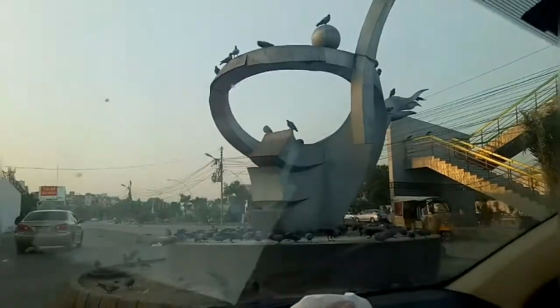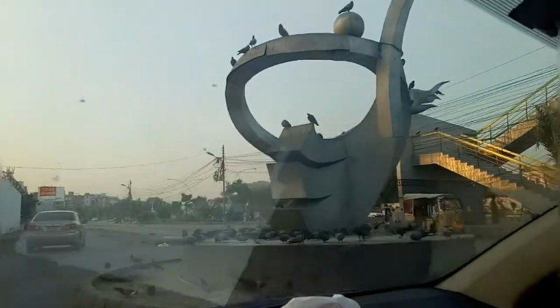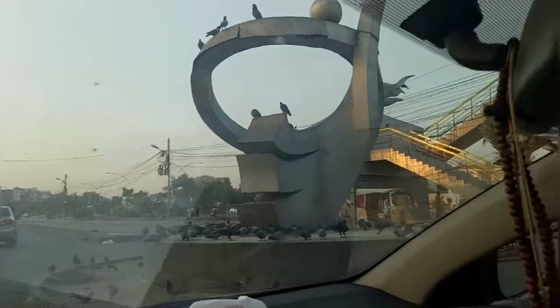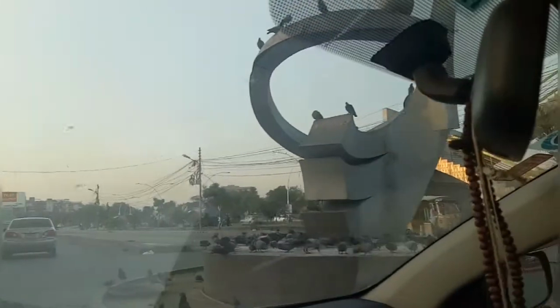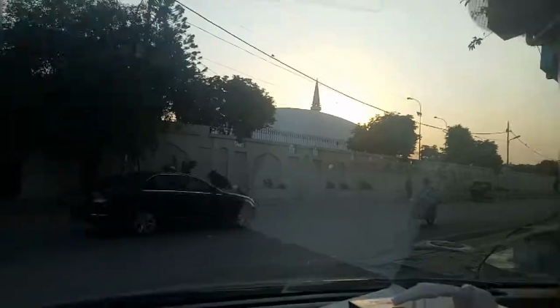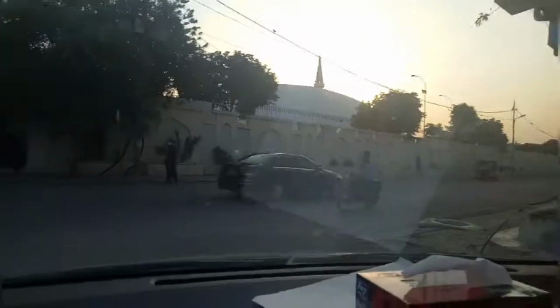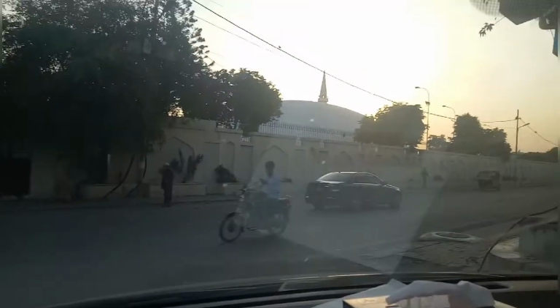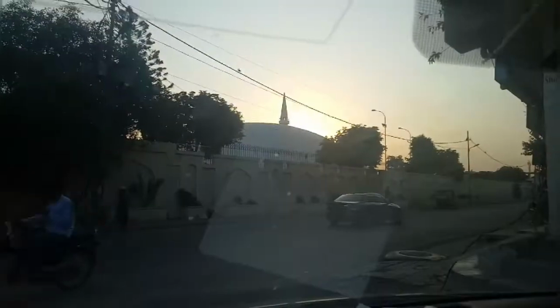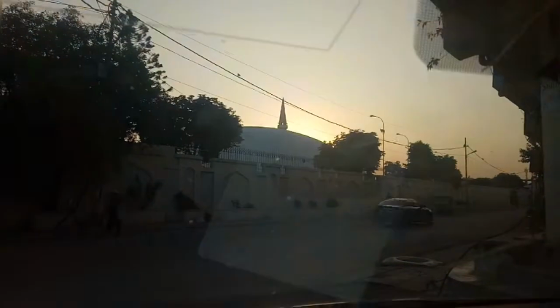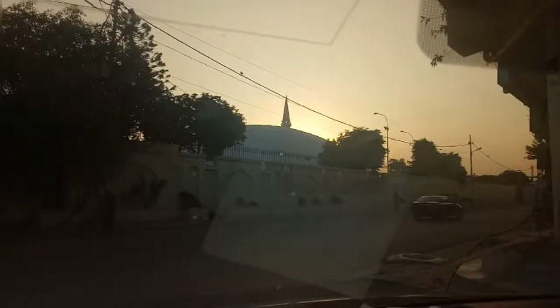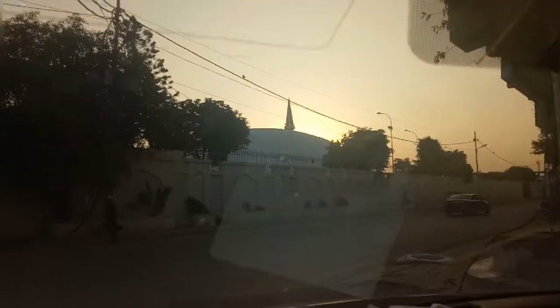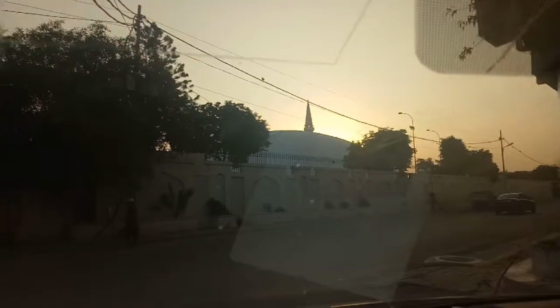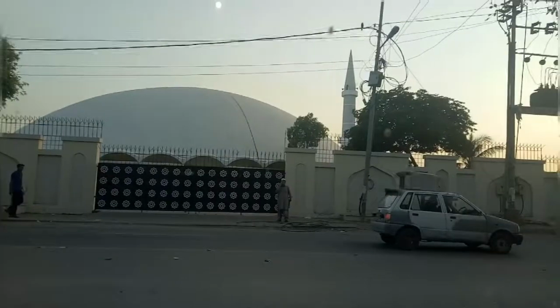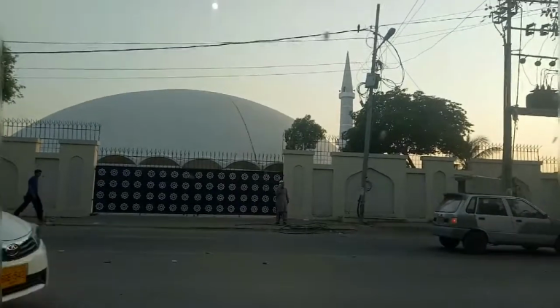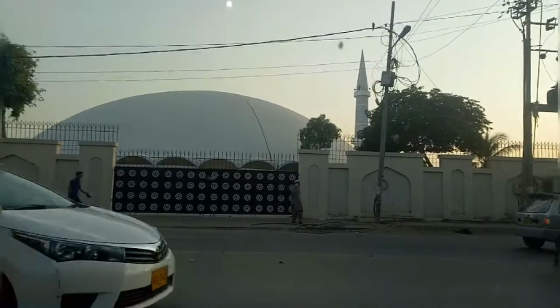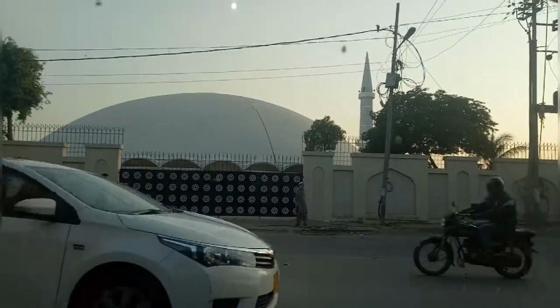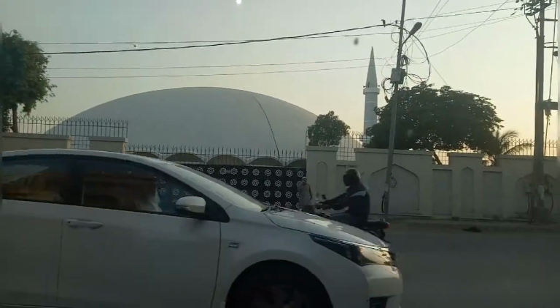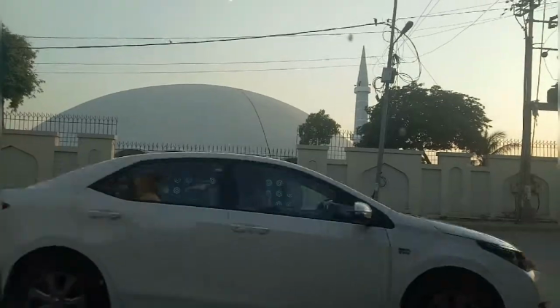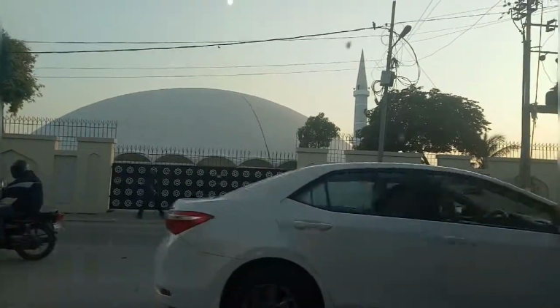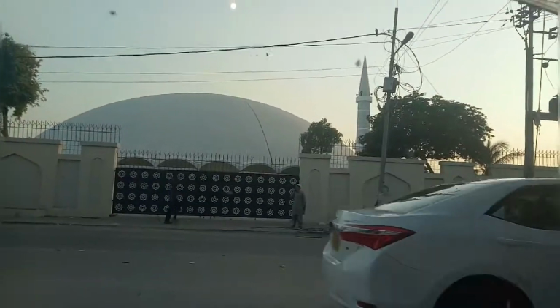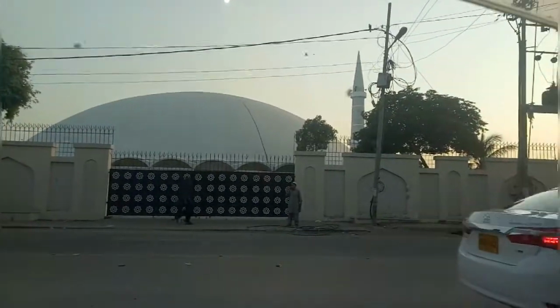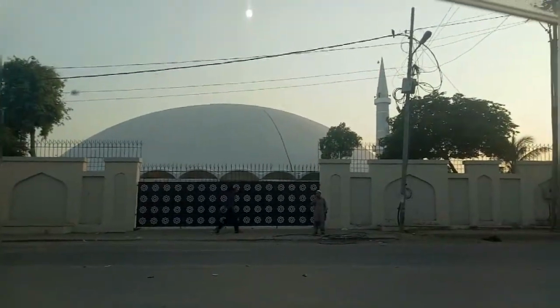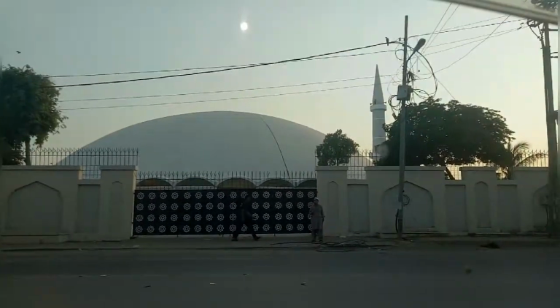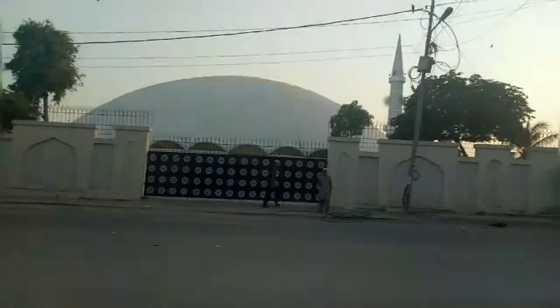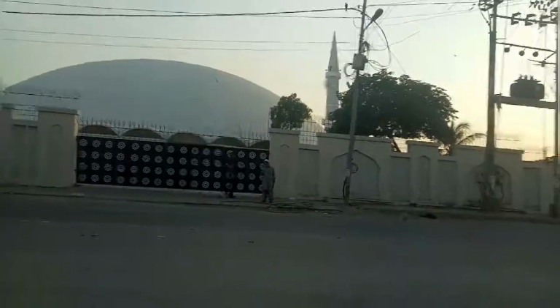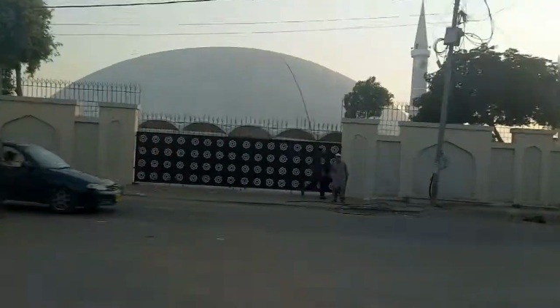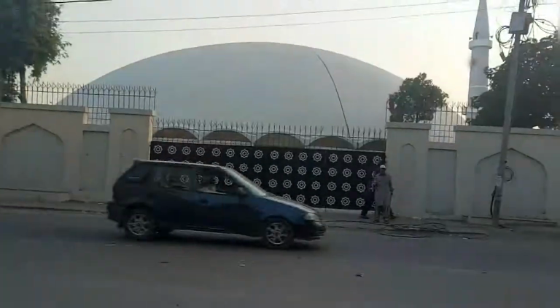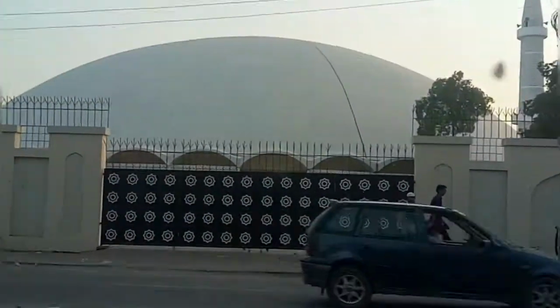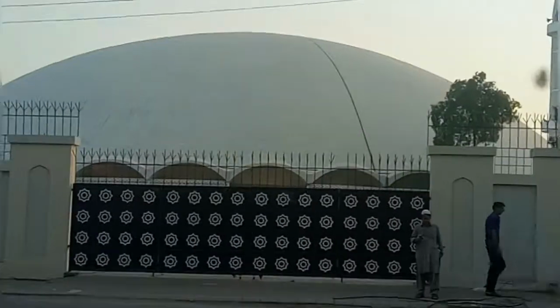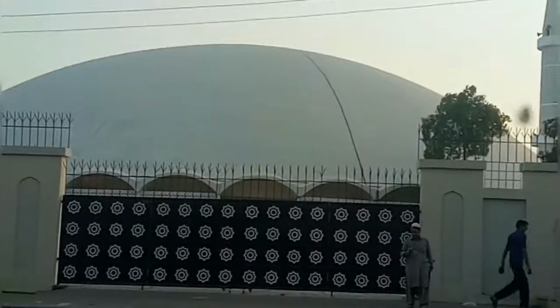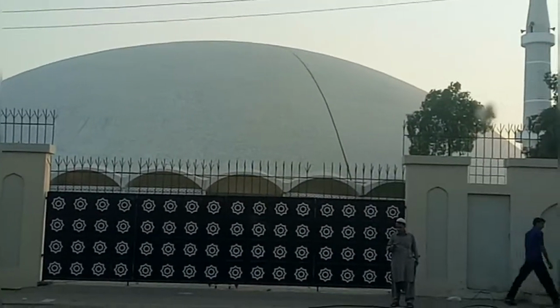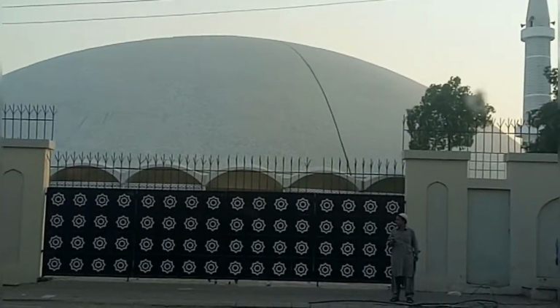Yeah guys, this is the masjid. This is the masjid from the side view. Now we will go in it. The doors are very big, as usual.